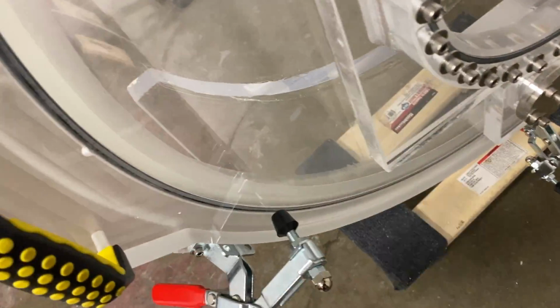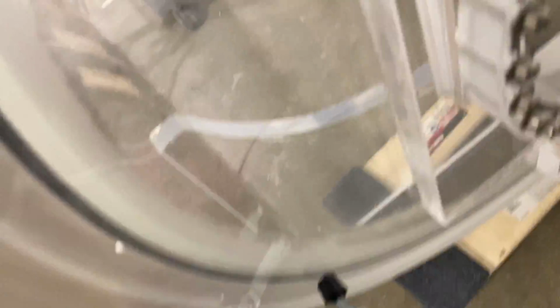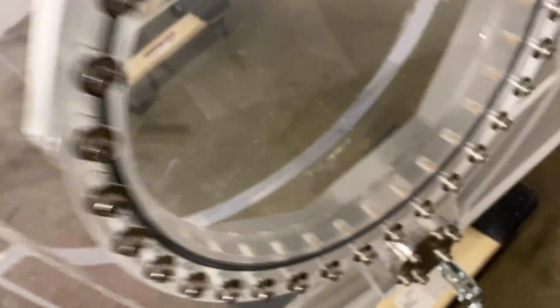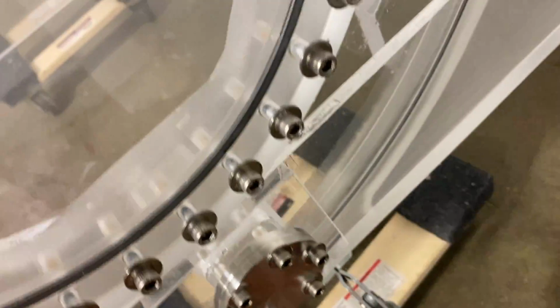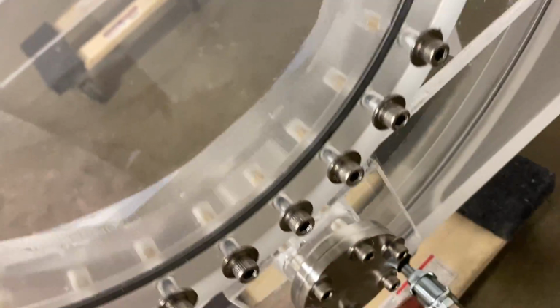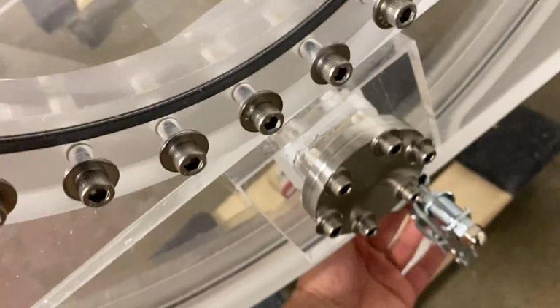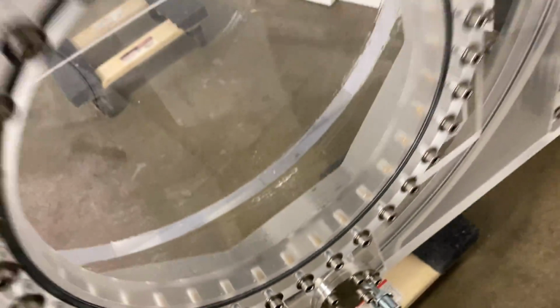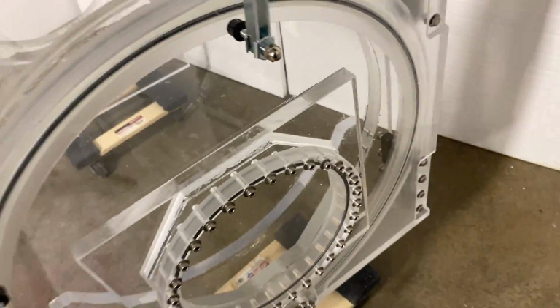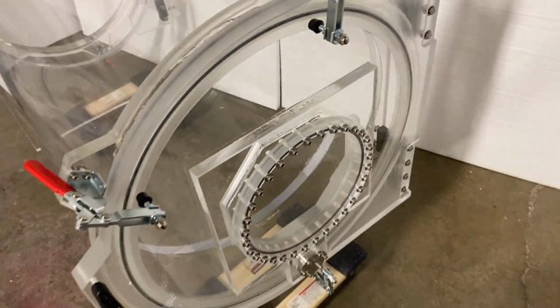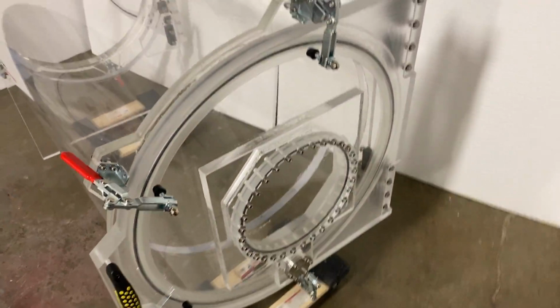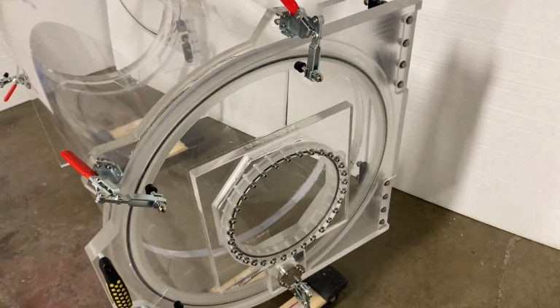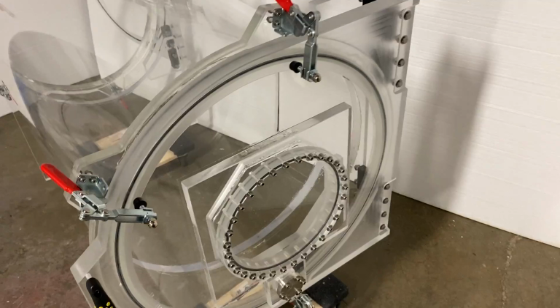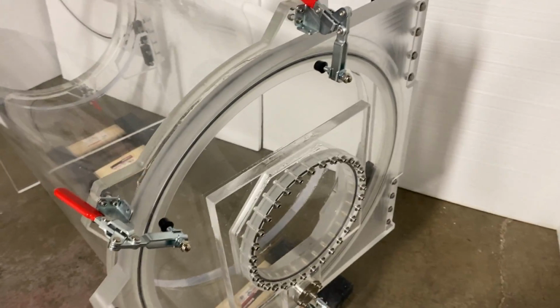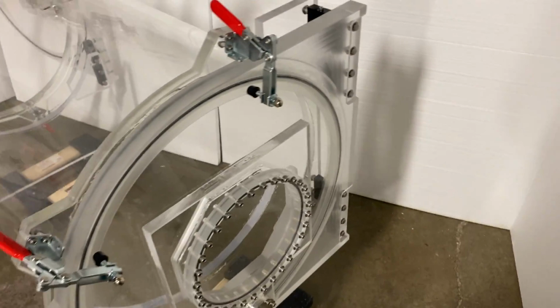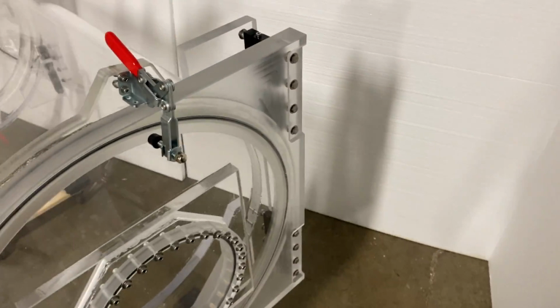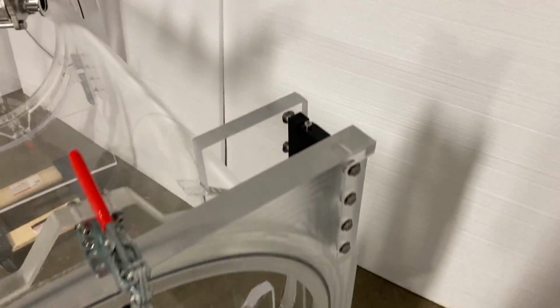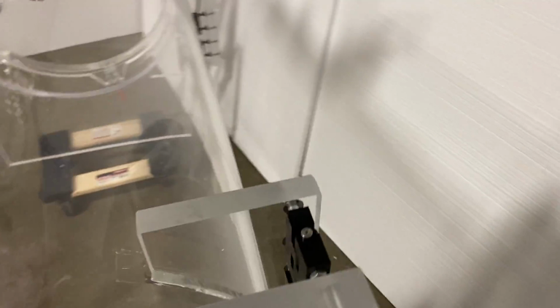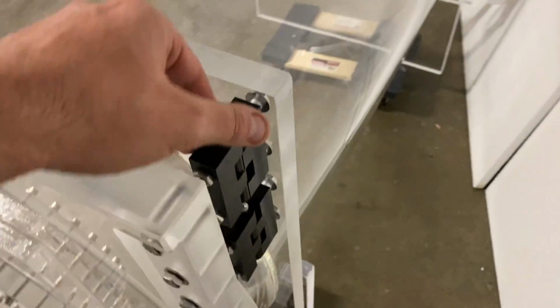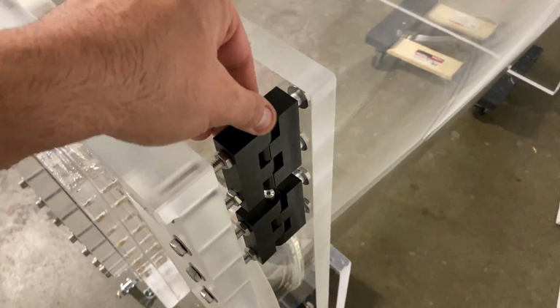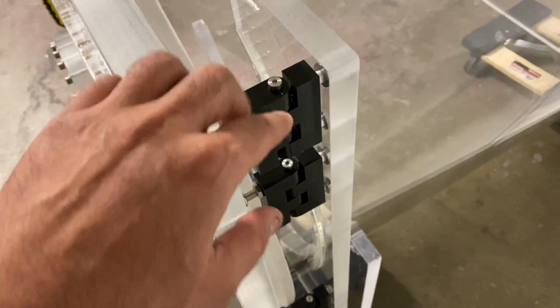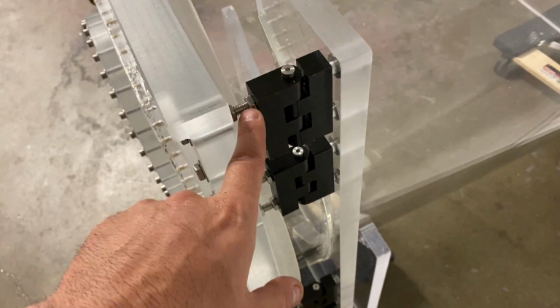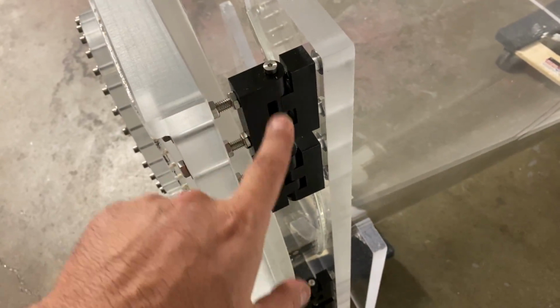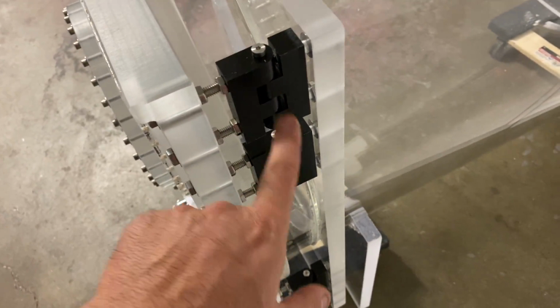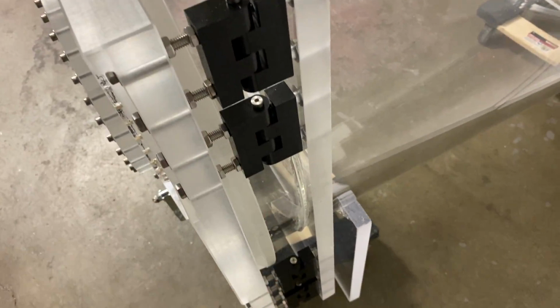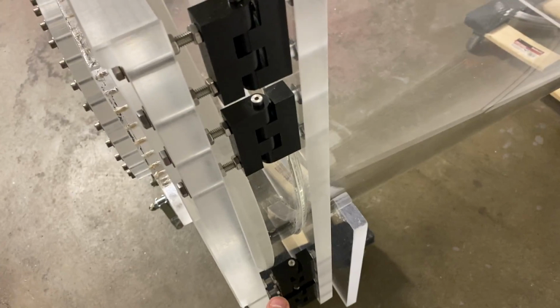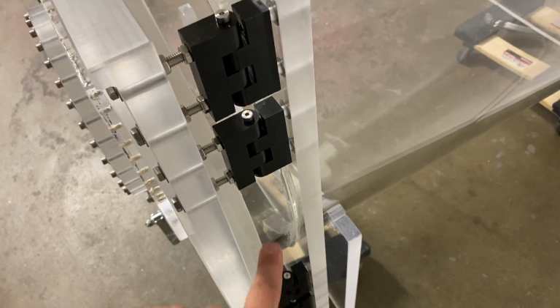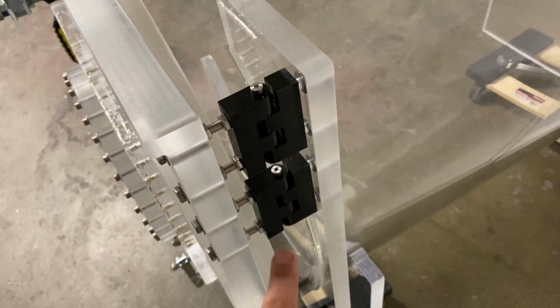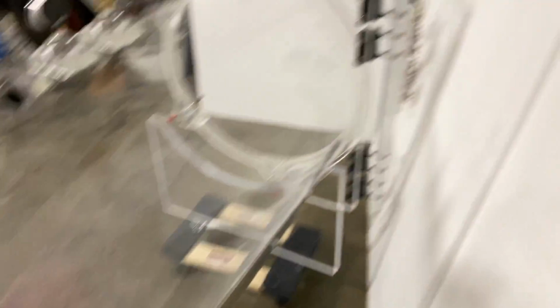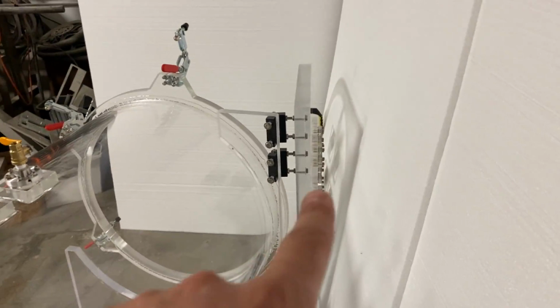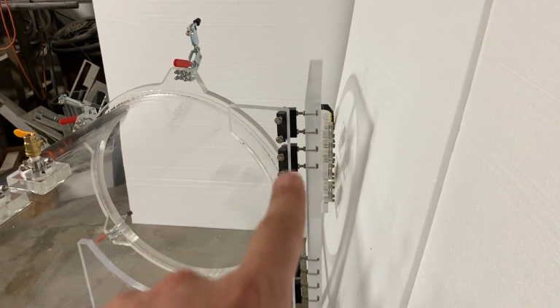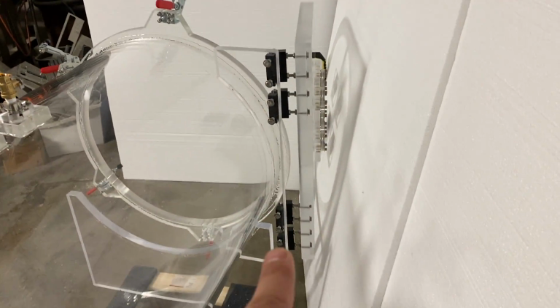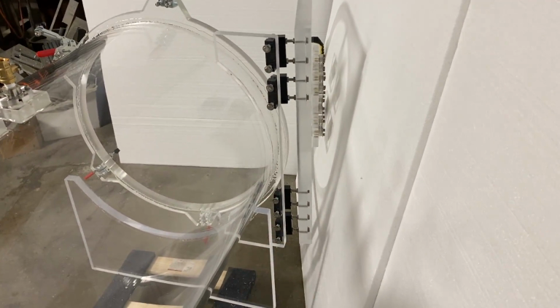We want to make sure that our customers are happy using our products. On this side, this door has a total of four hinges, and there are four hinges on this side as well.